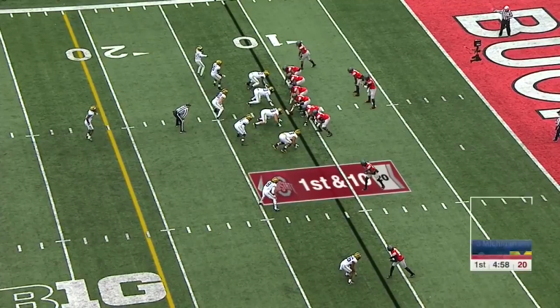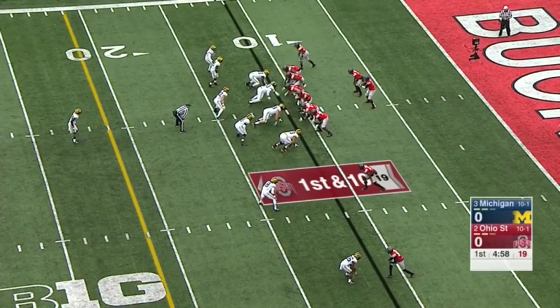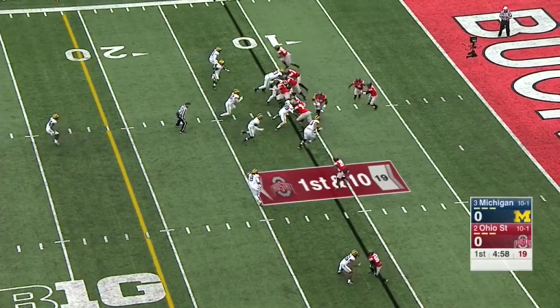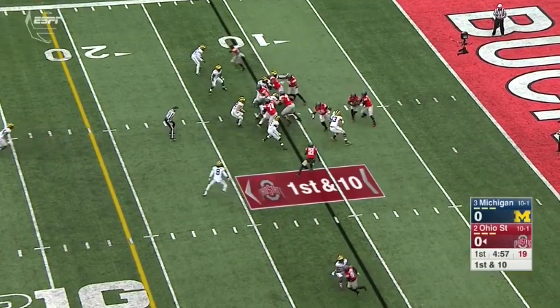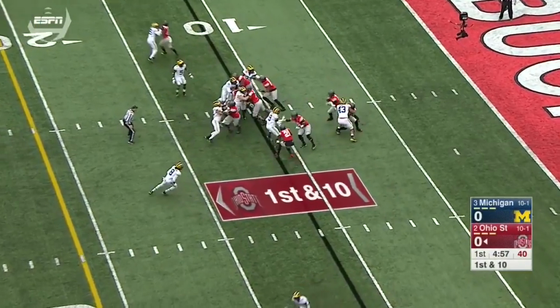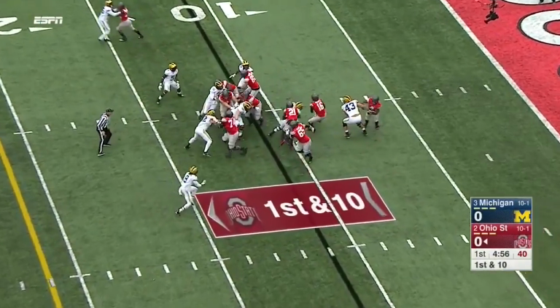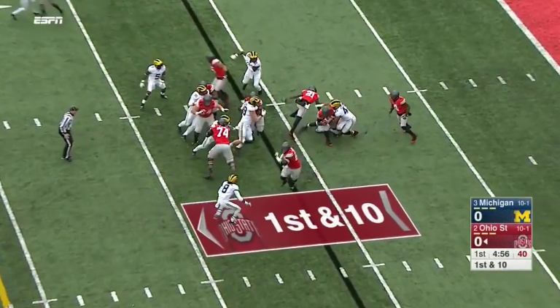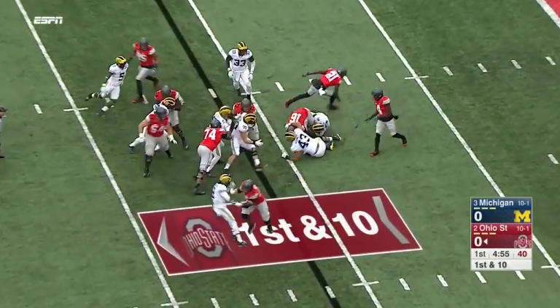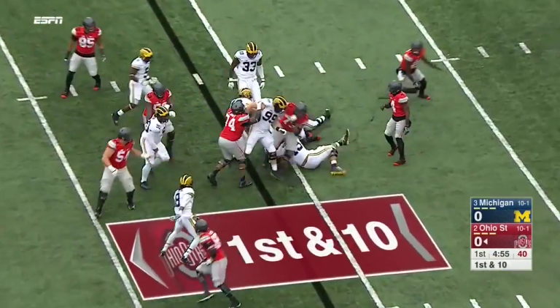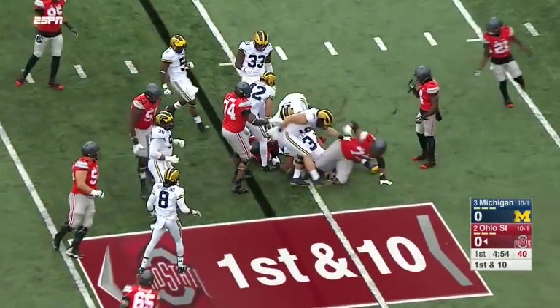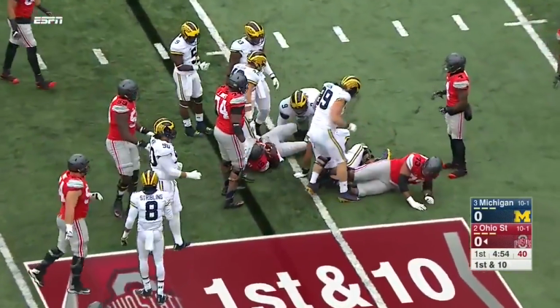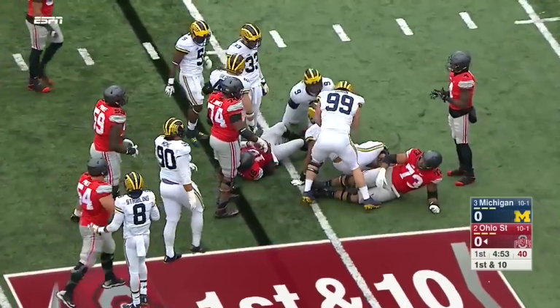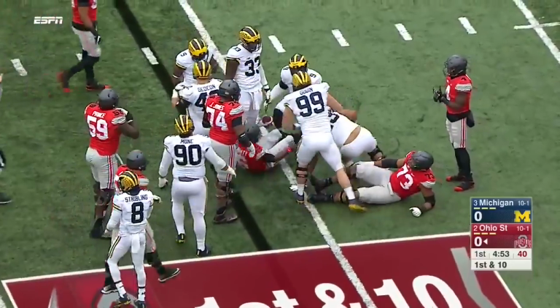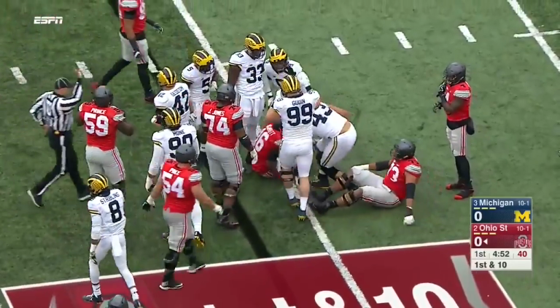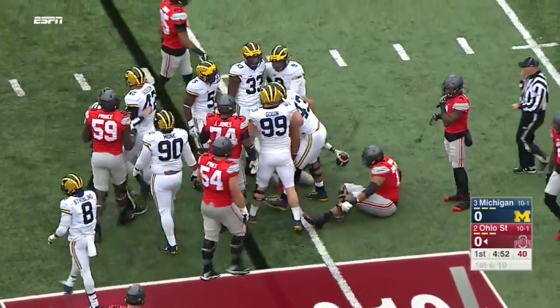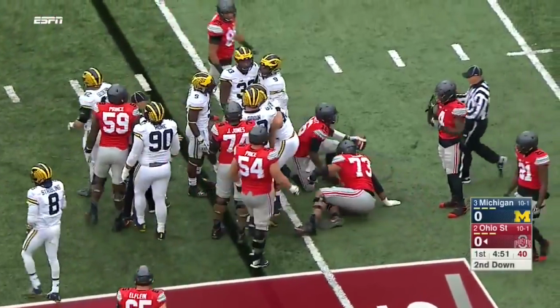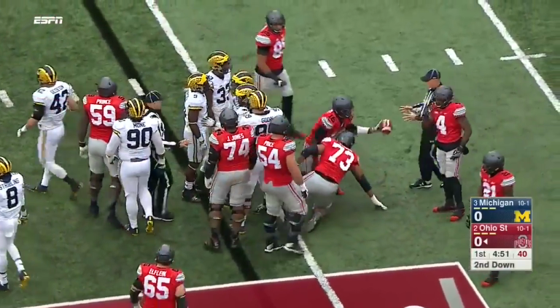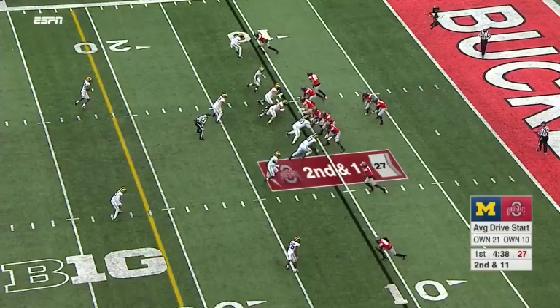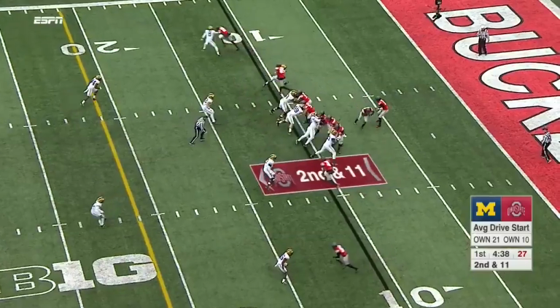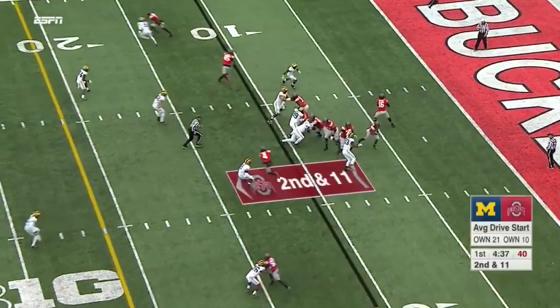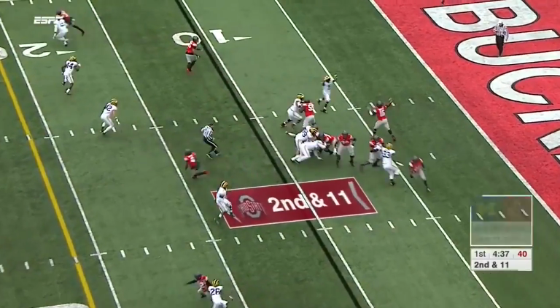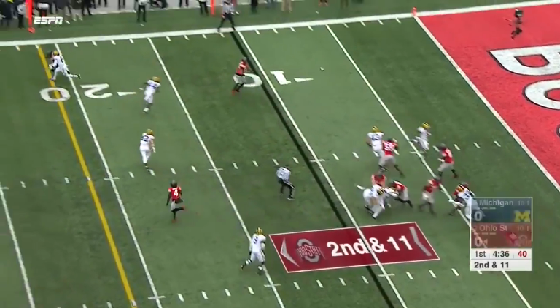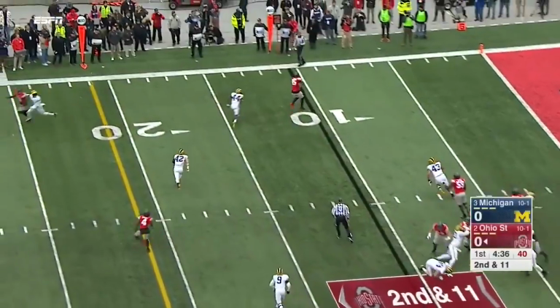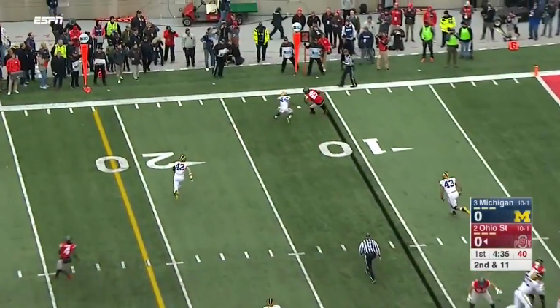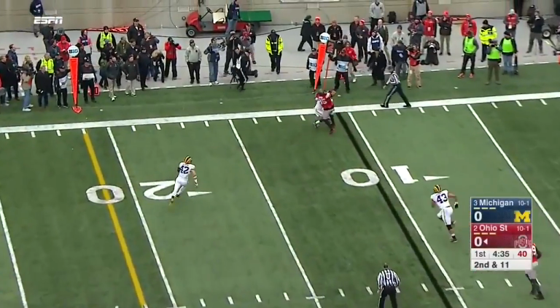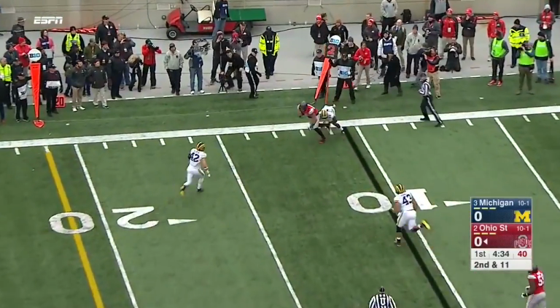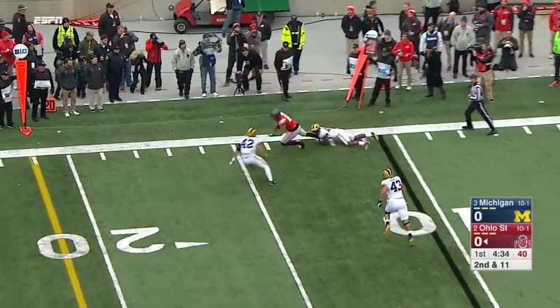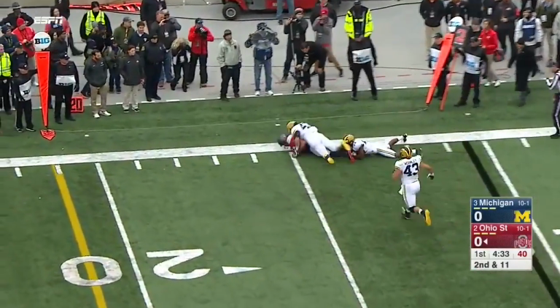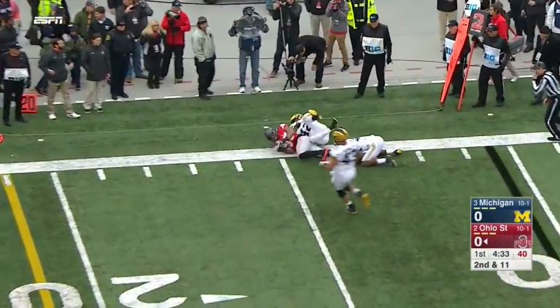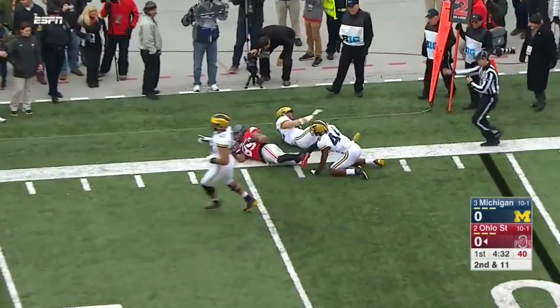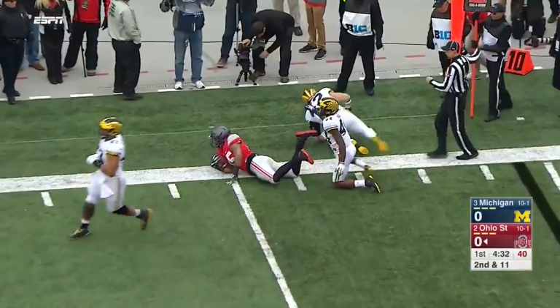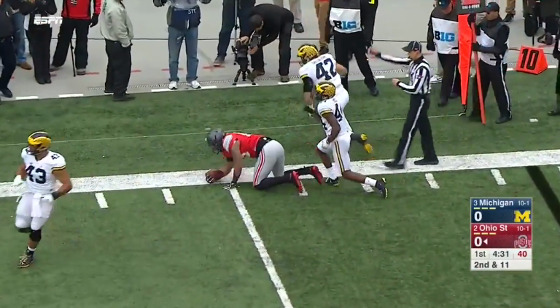Harbaugh and Urban Meyer. Ohio State takes over at the 11. A keeper by Barrett. Barrett delivers far side — Marcus the tight end trying to escape, gets only to the 15. It'll be walked up to the line of scrimmage.